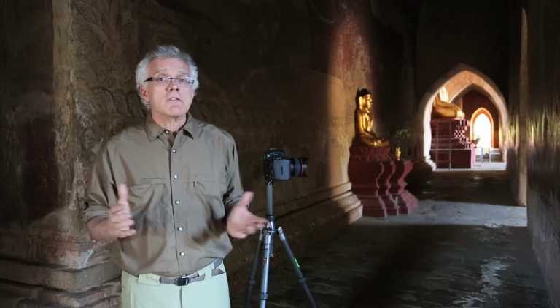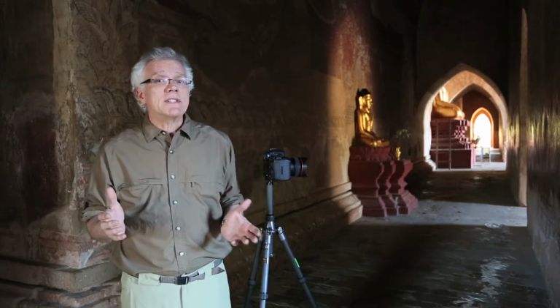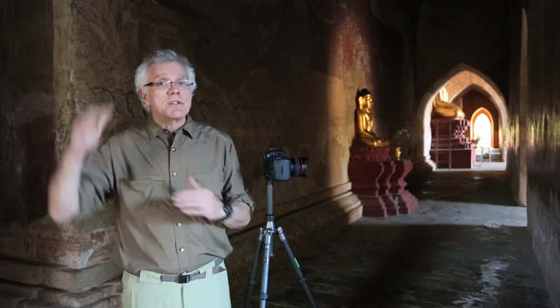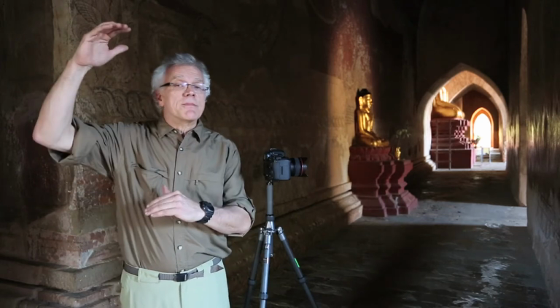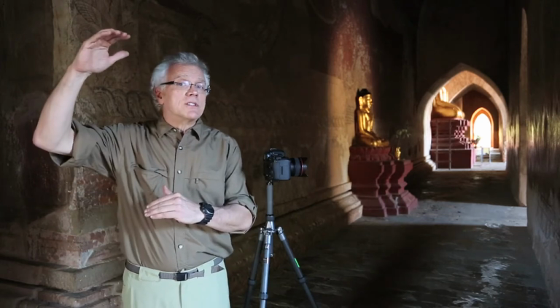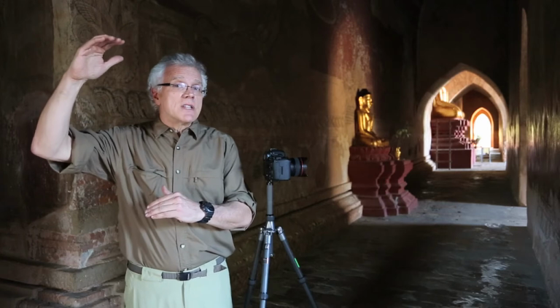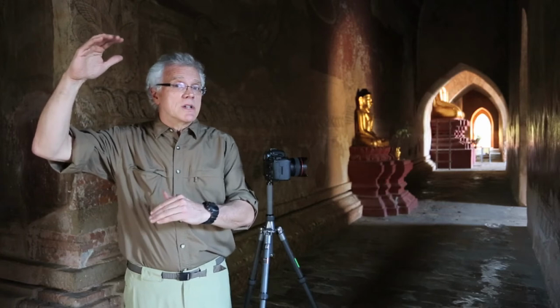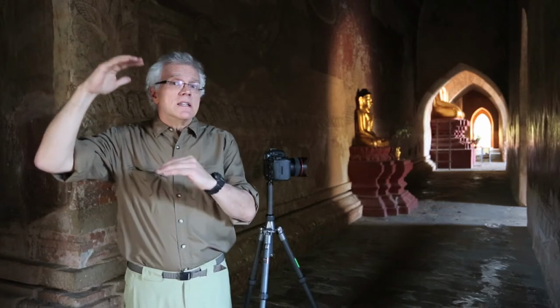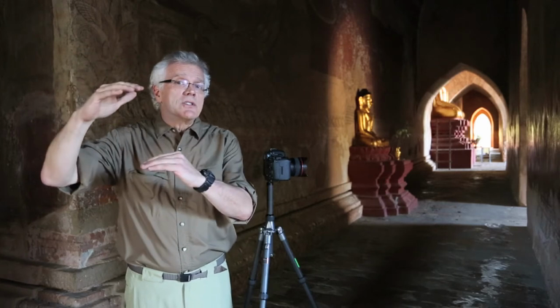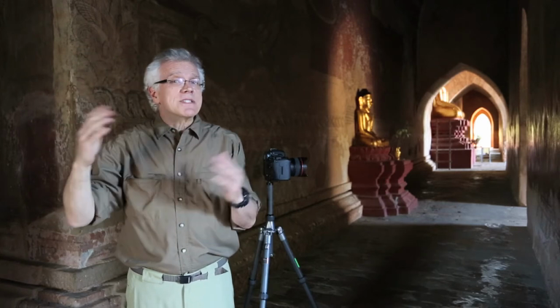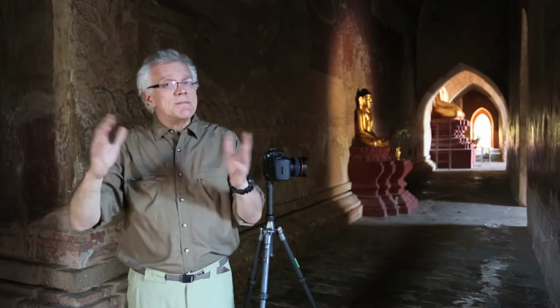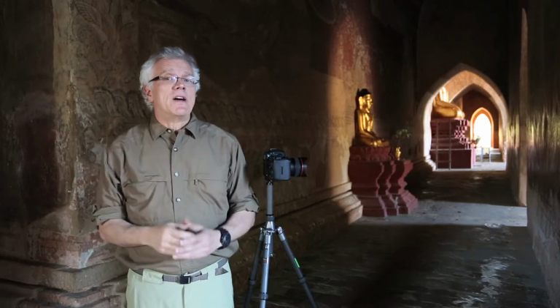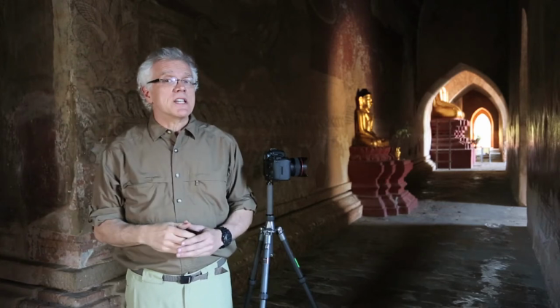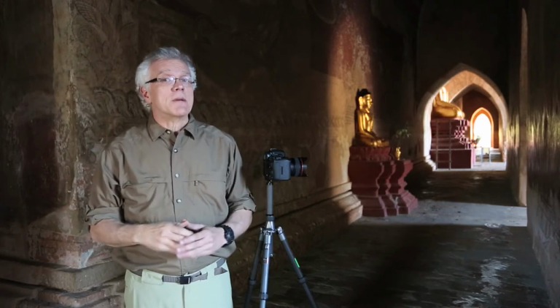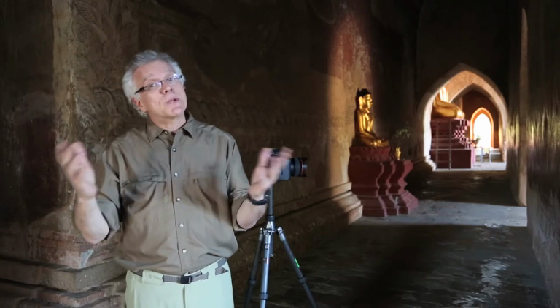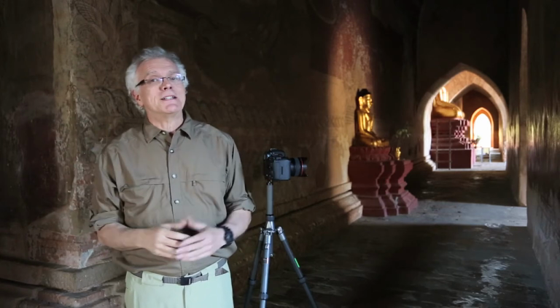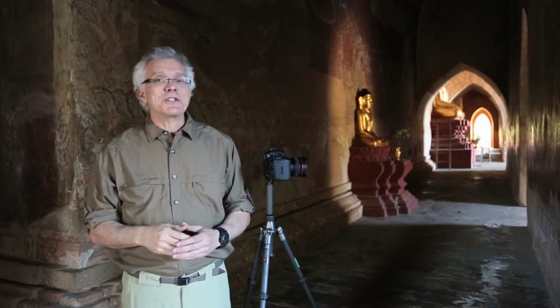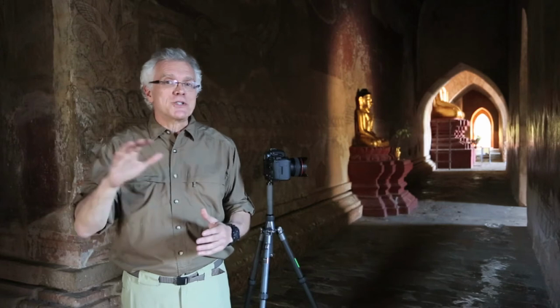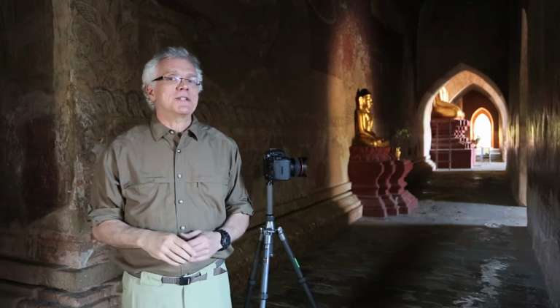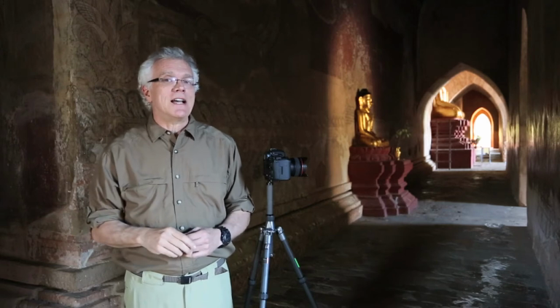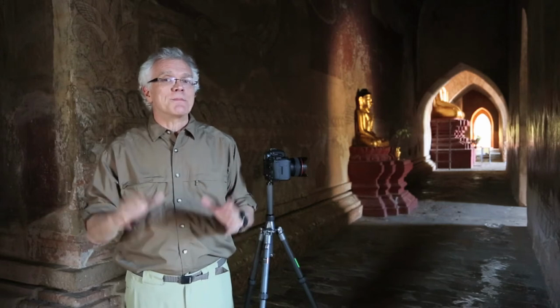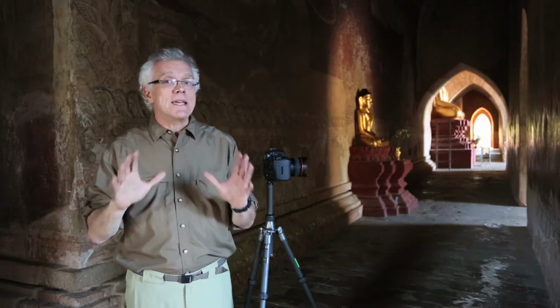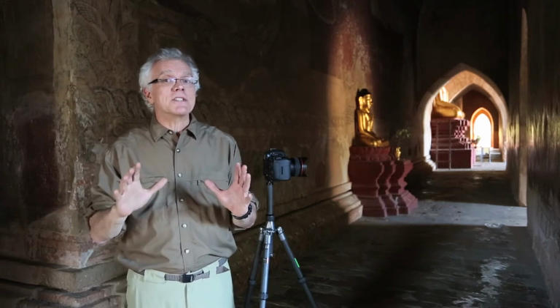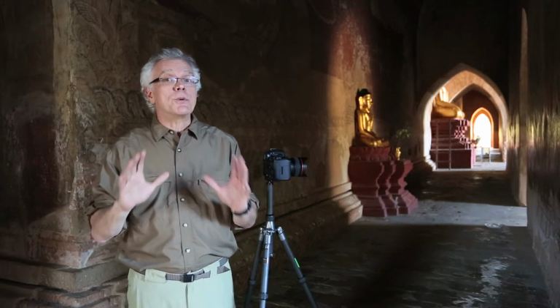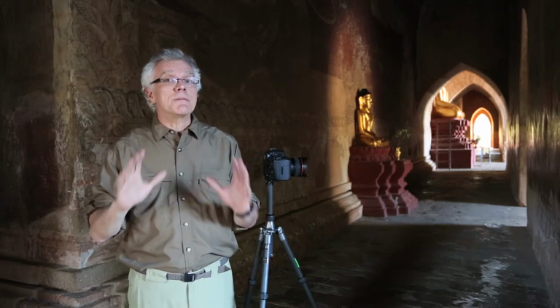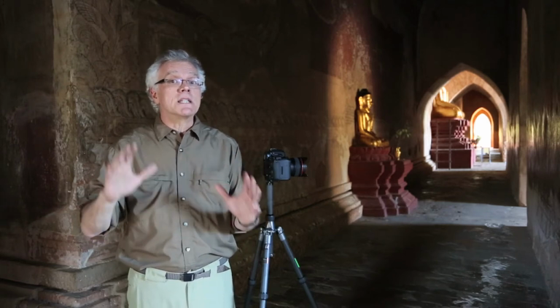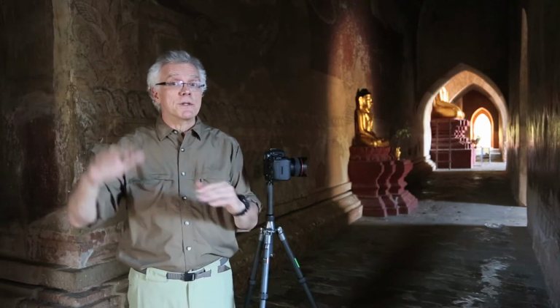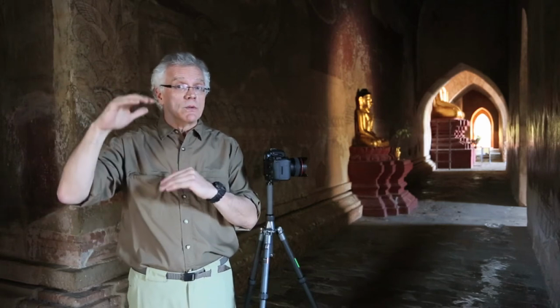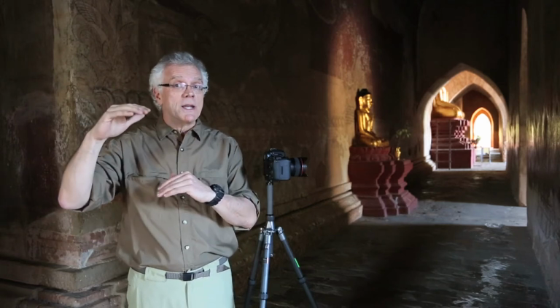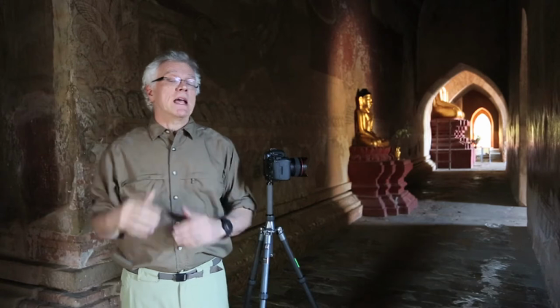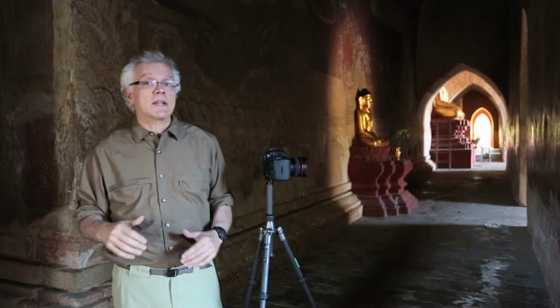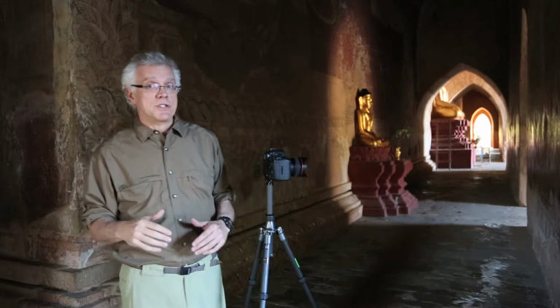Our eyes have a dynamic range of about 13 f-stops. Digital cameras can see maybe 5 or 6 f-stops. Yes, we can pull a lot out of the shadows and tone down the highlights, but the big thing is to remember the difference between what we see and what our cameras see.